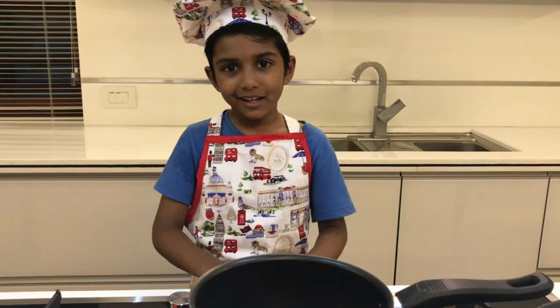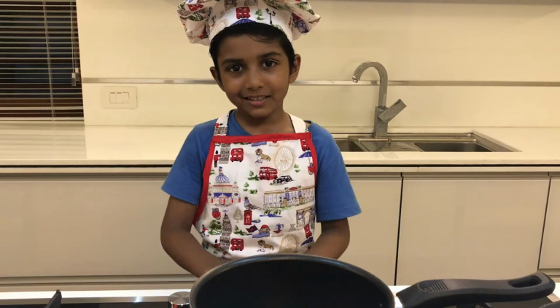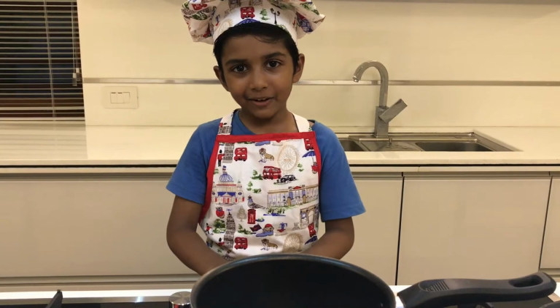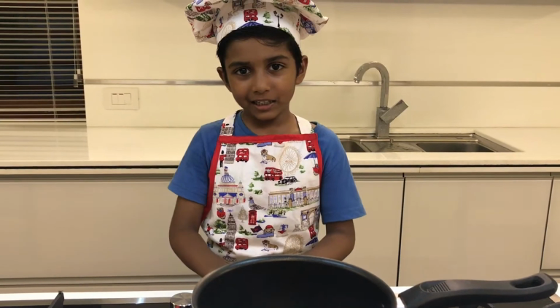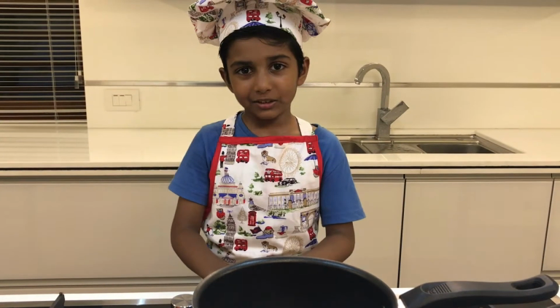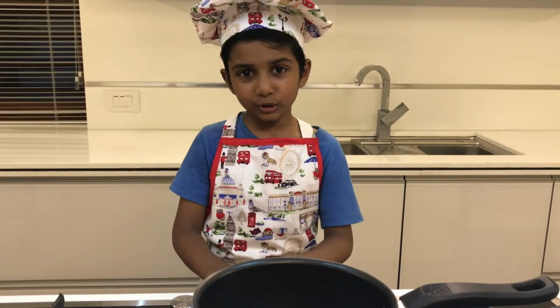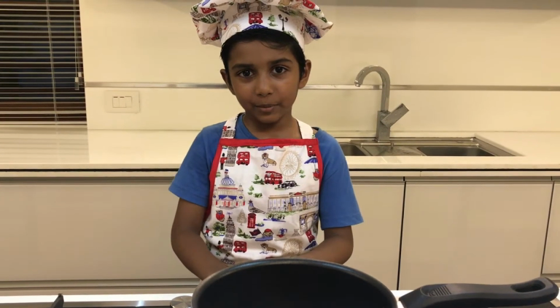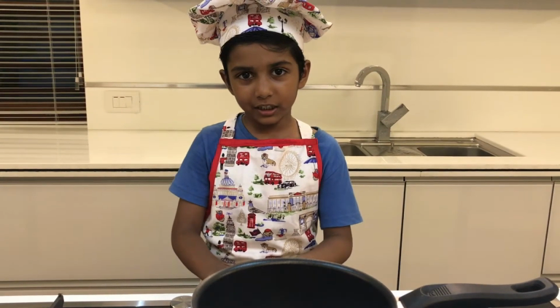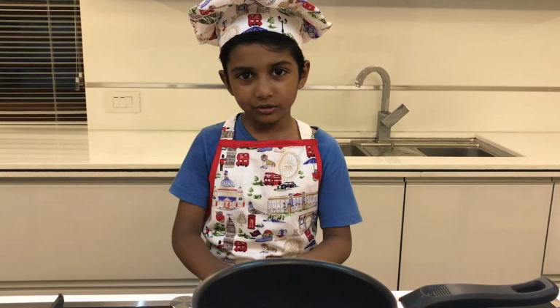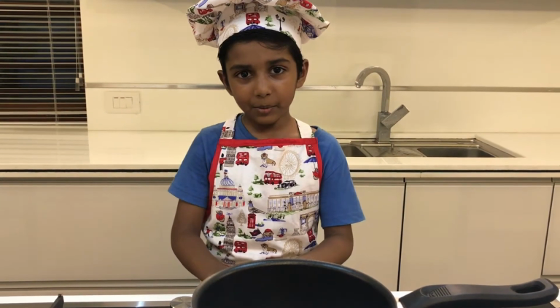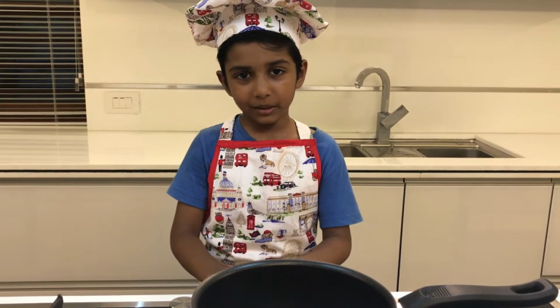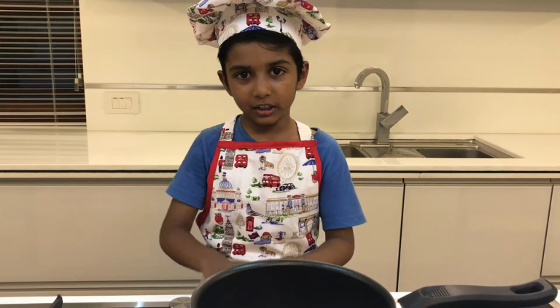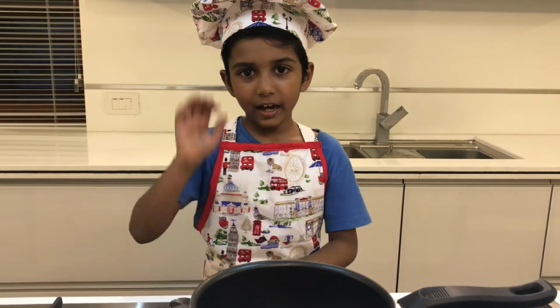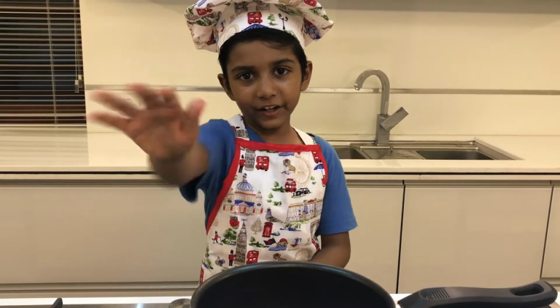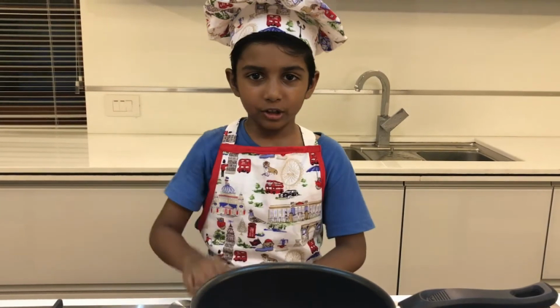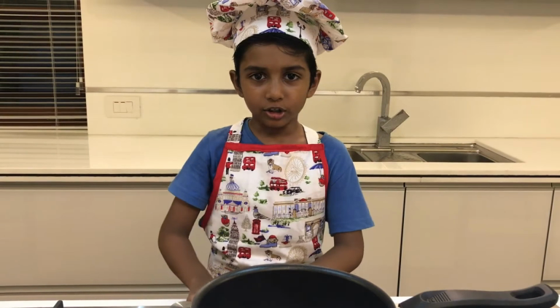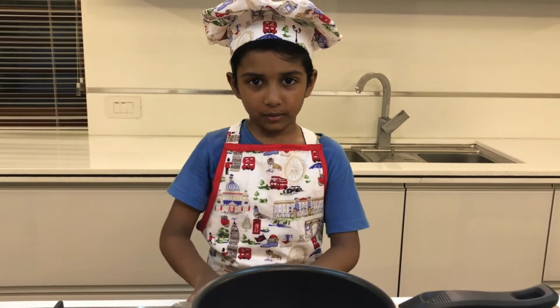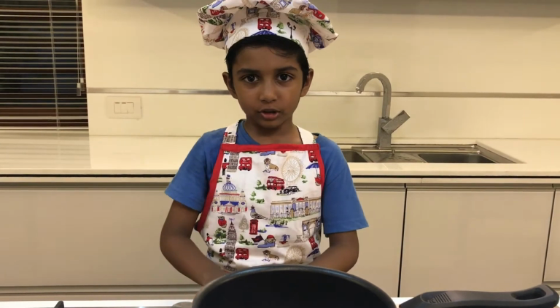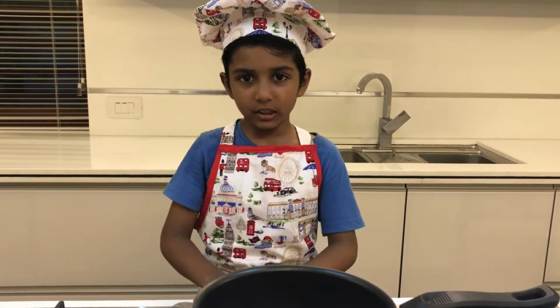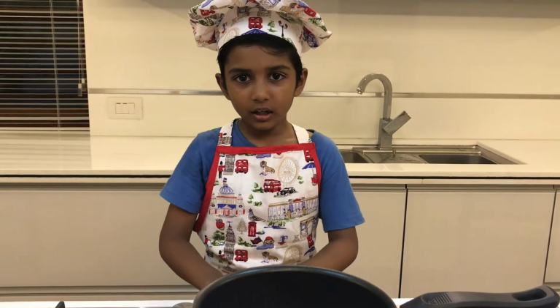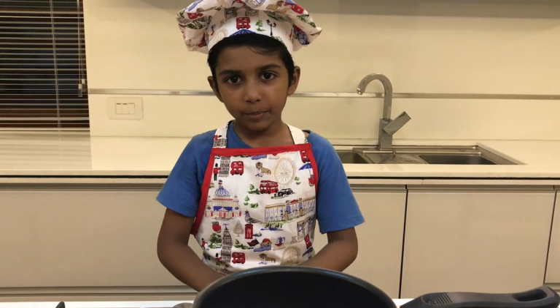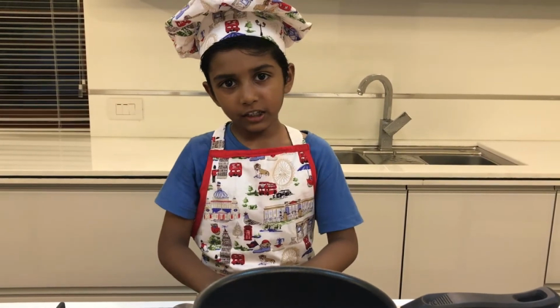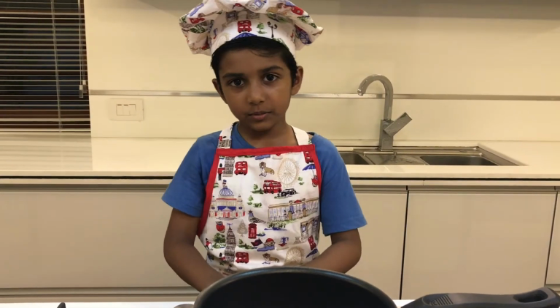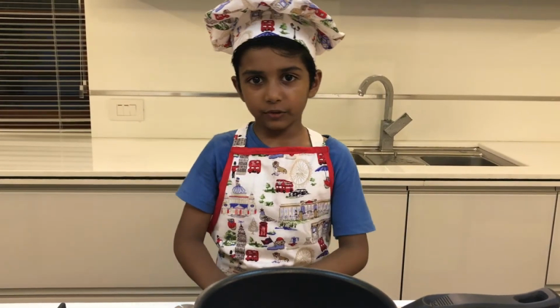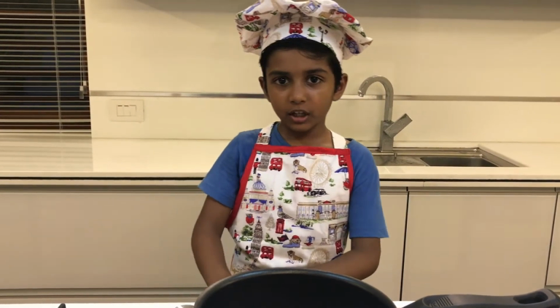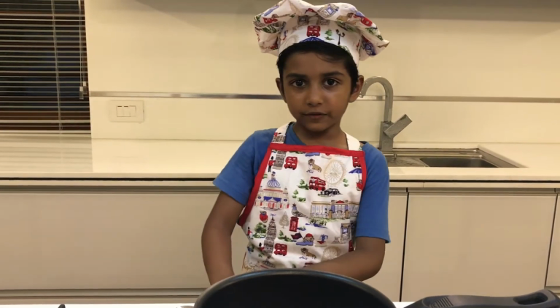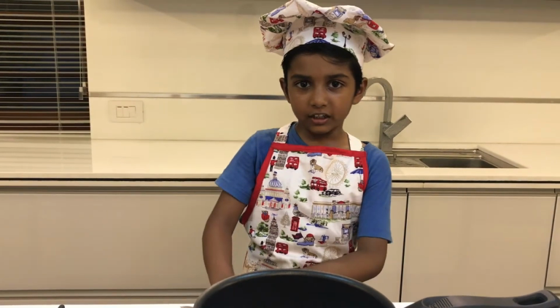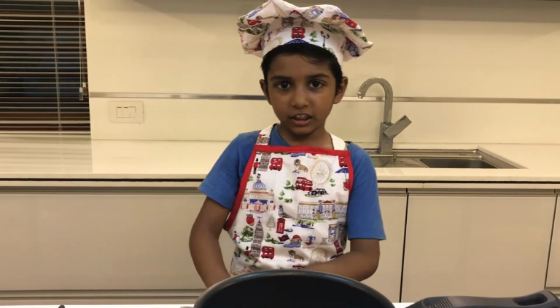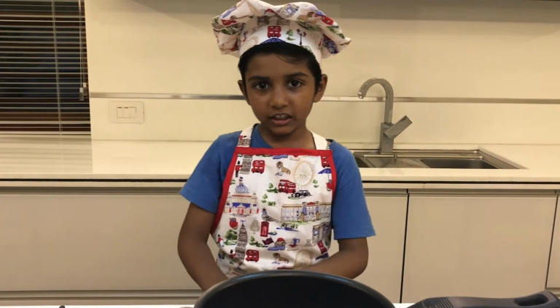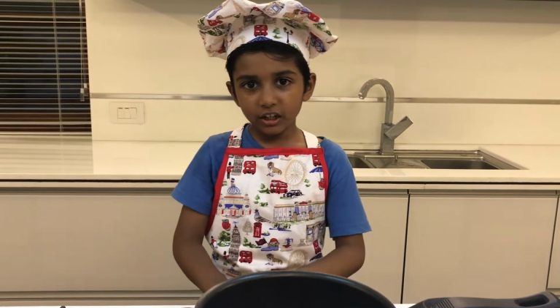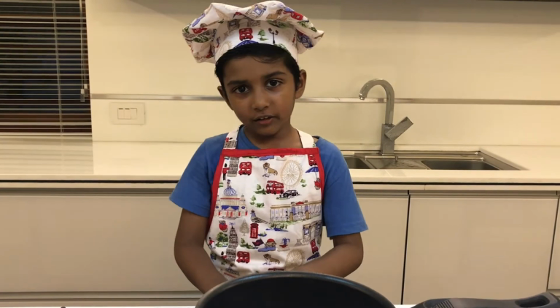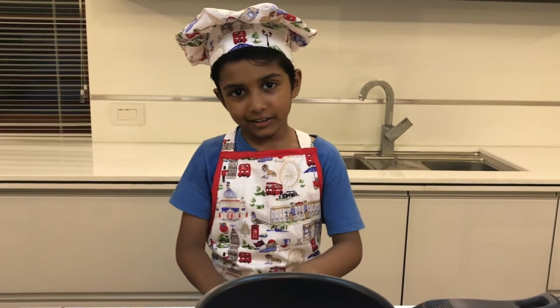Assalamualaikum warahmatullahi wabarakatuh. I am Hanangullah, I am 5 years old. Today I am going to make a perfect recipe for iftar: Therikani and Ravagajar.